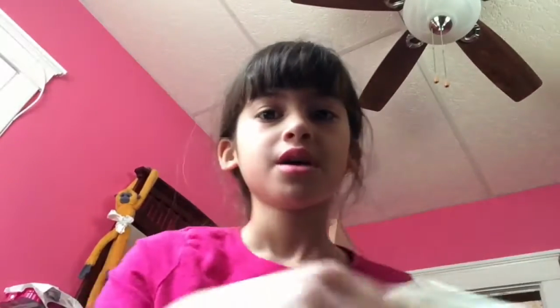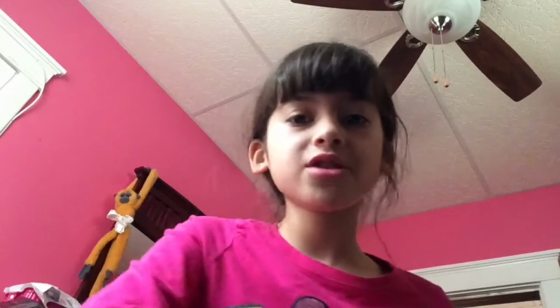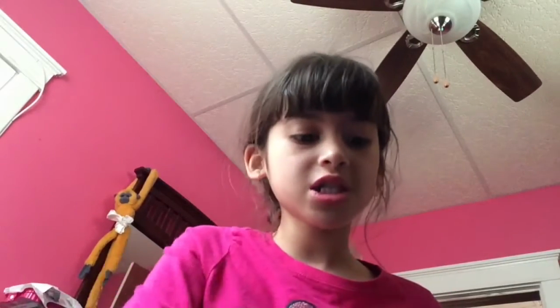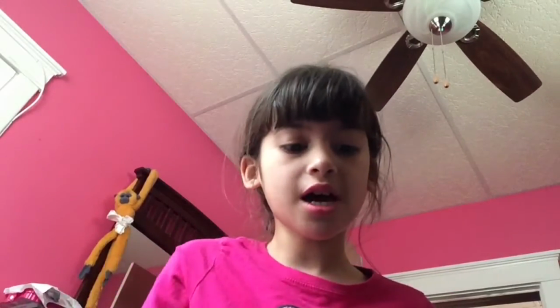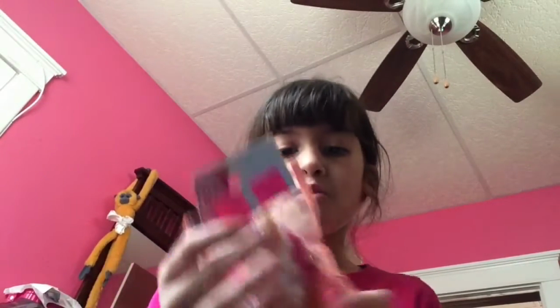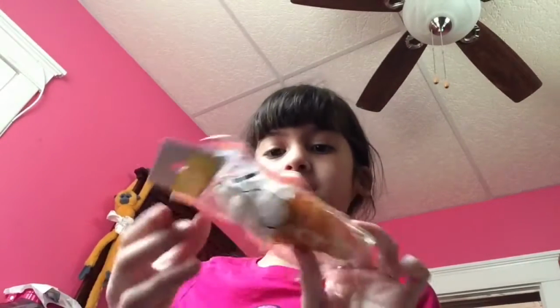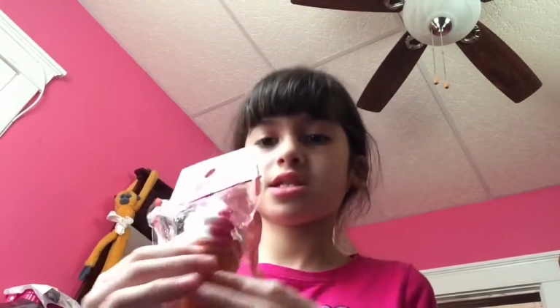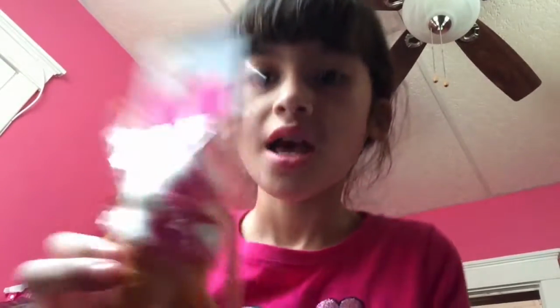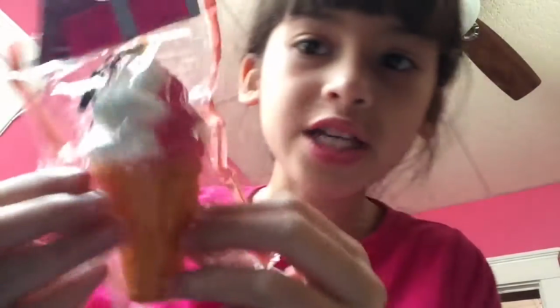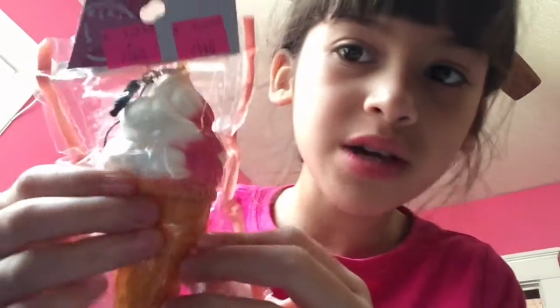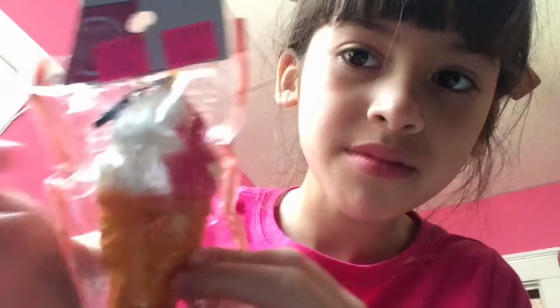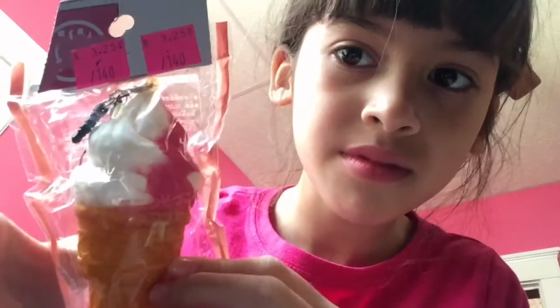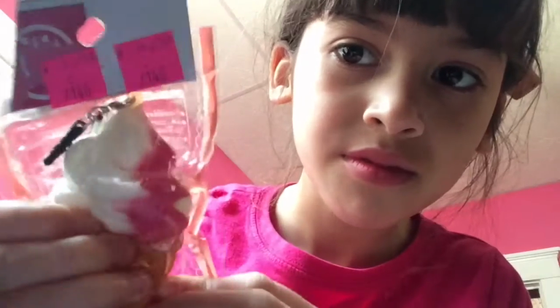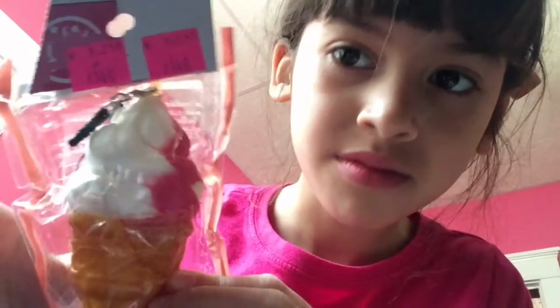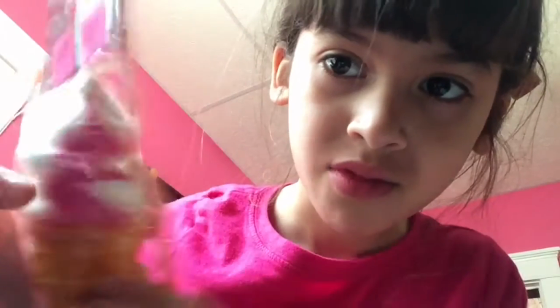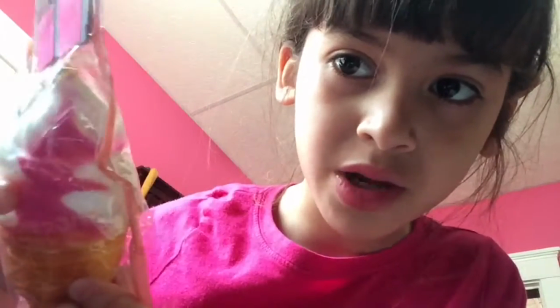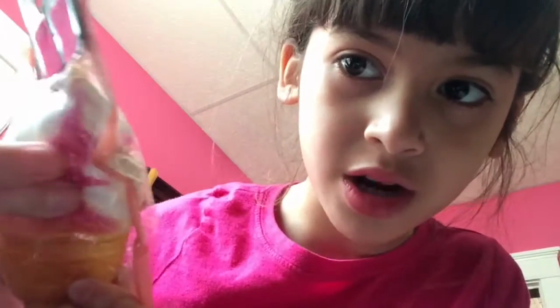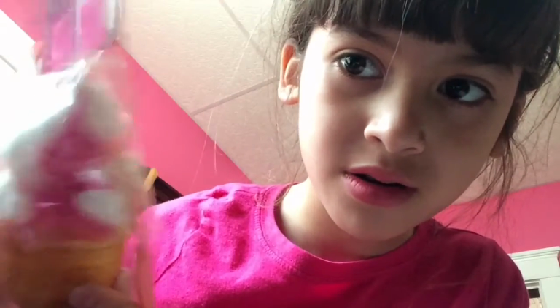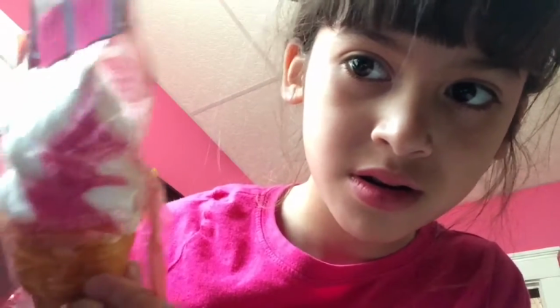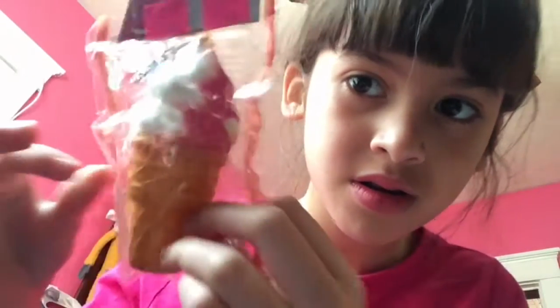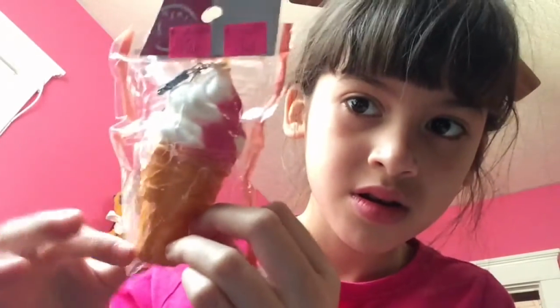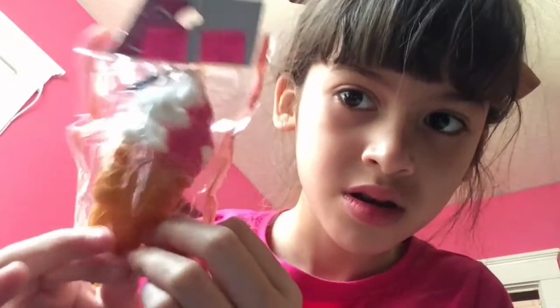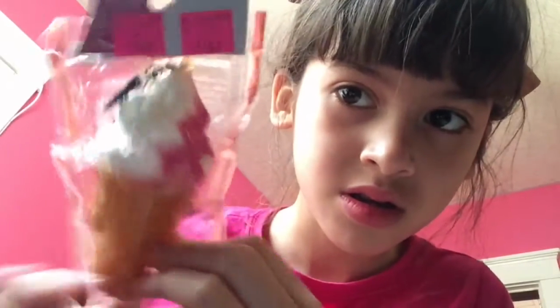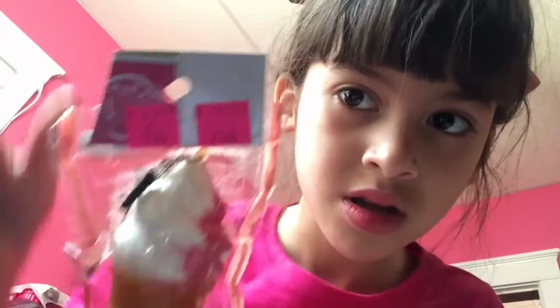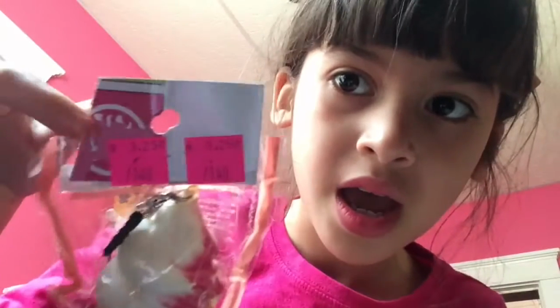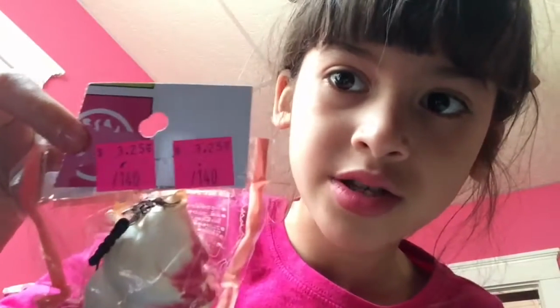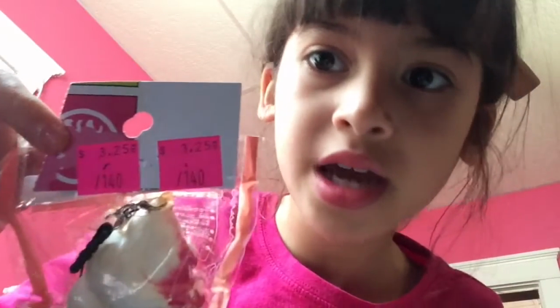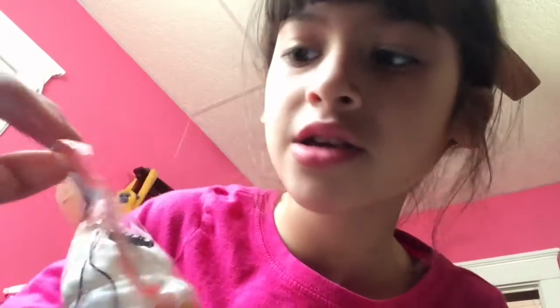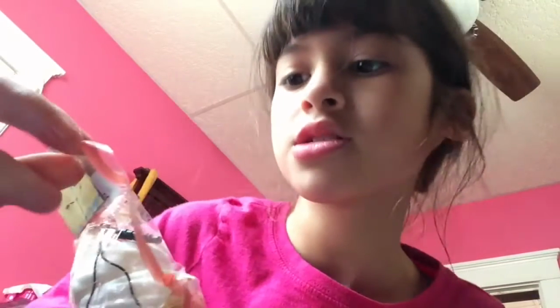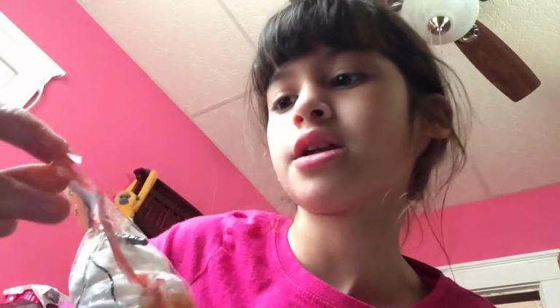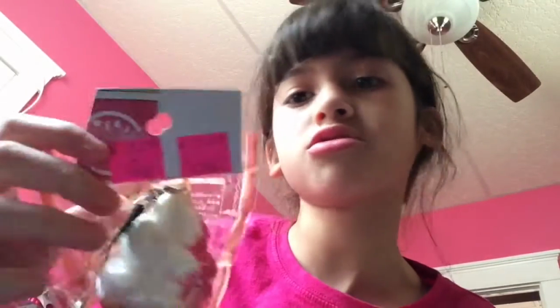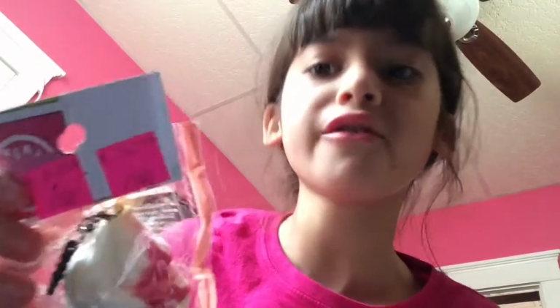The first Squishy I got was this ice cream. It's pink, and there's a tag — you can see that it costs $3.25.